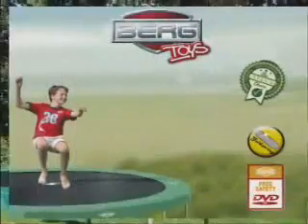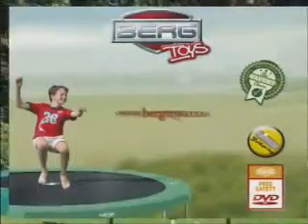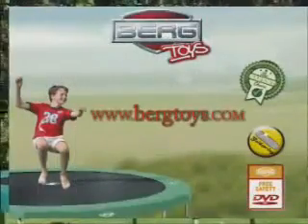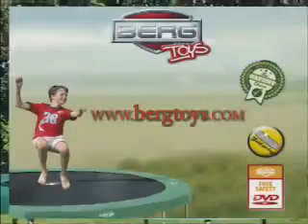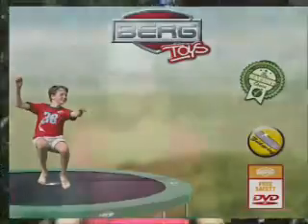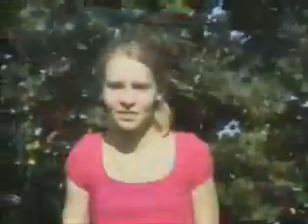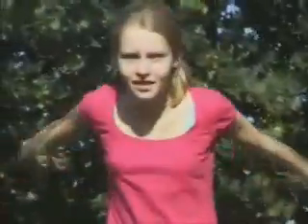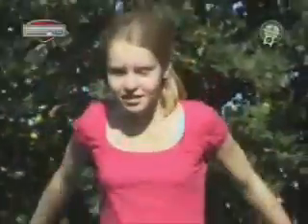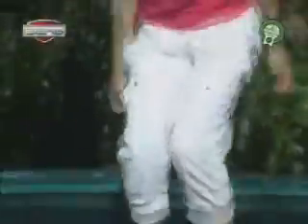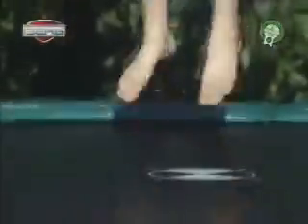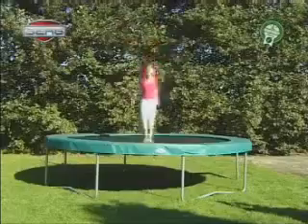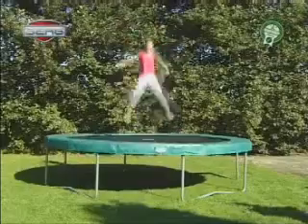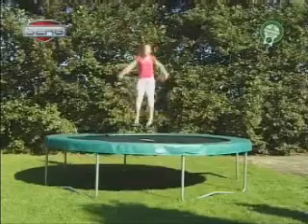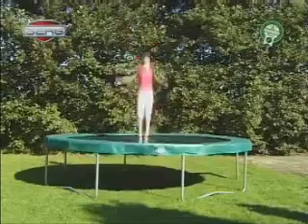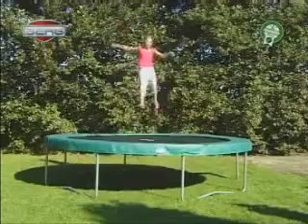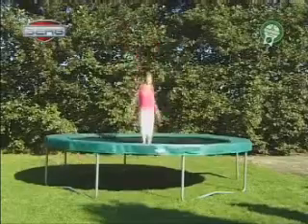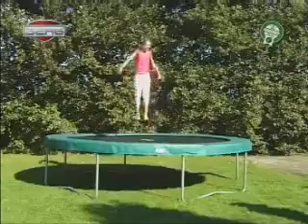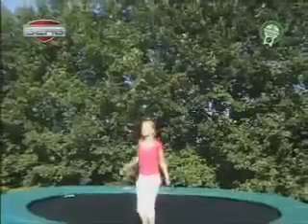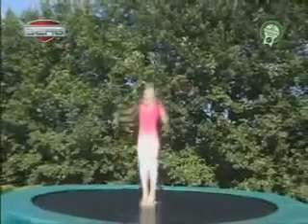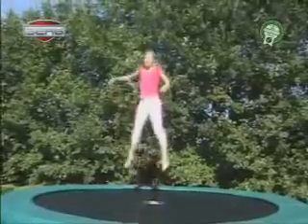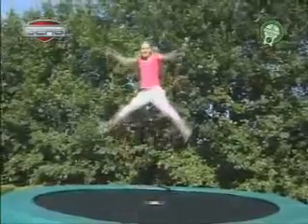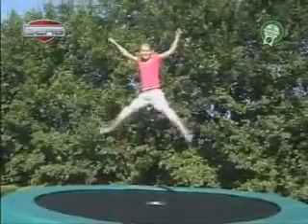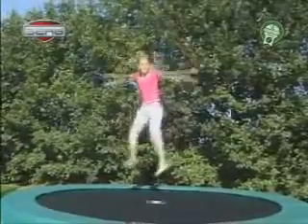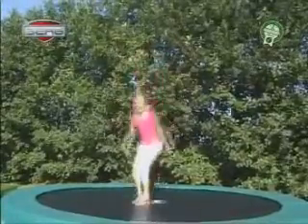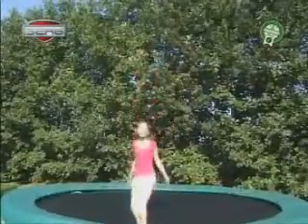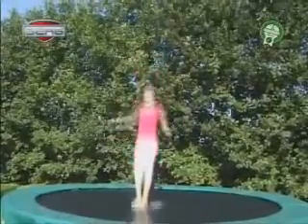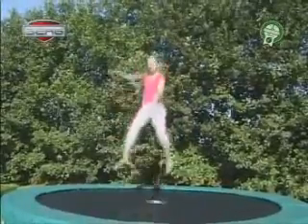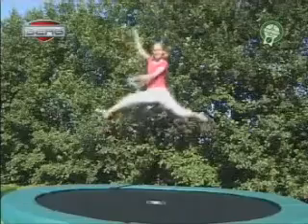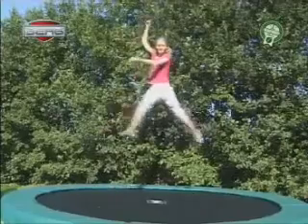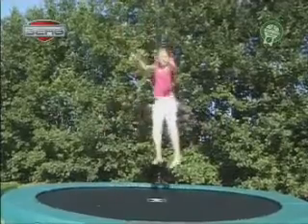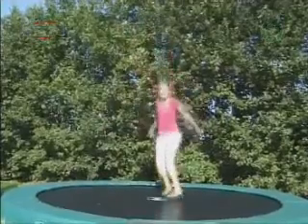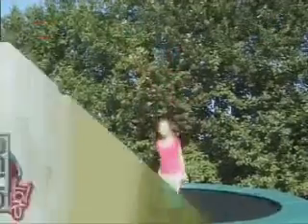Spread in front and behind. 1. Jump up like you have learned in the basic jump. 2. Spread your legs and stab your arms in the air. 3. Make a big step in the air and take your arms with you.